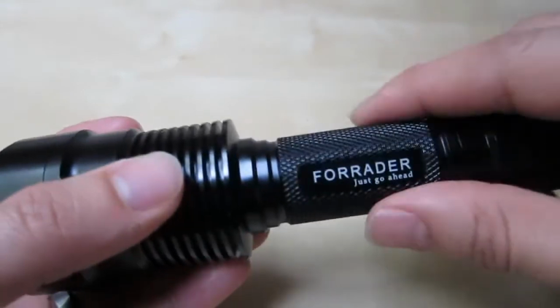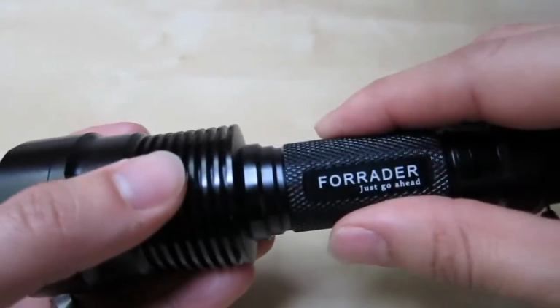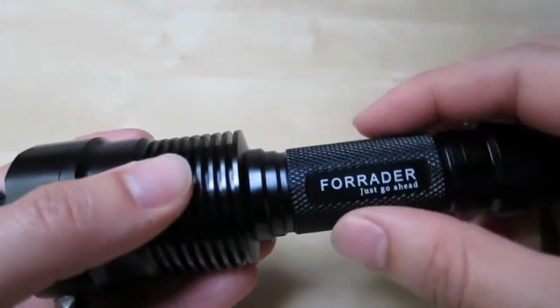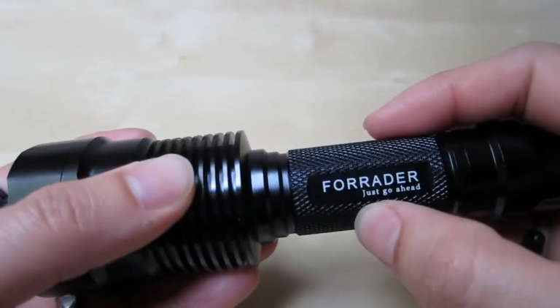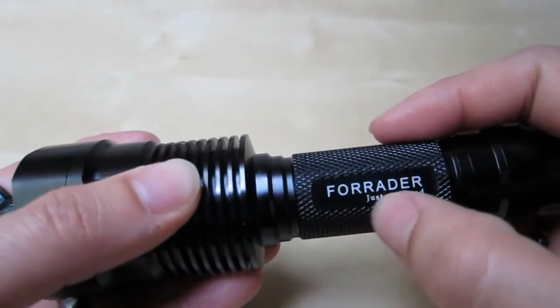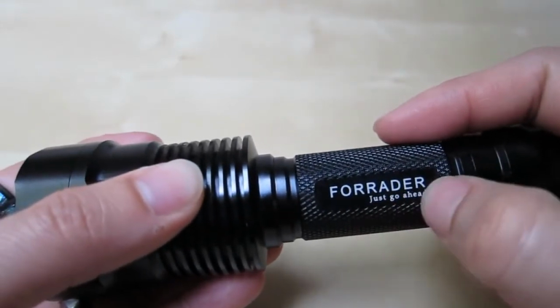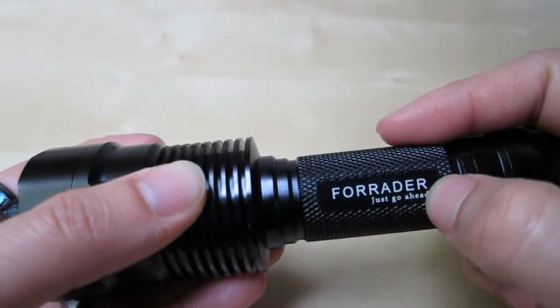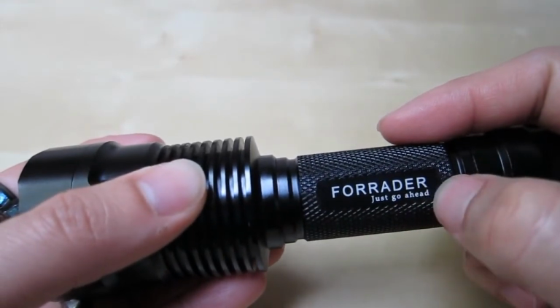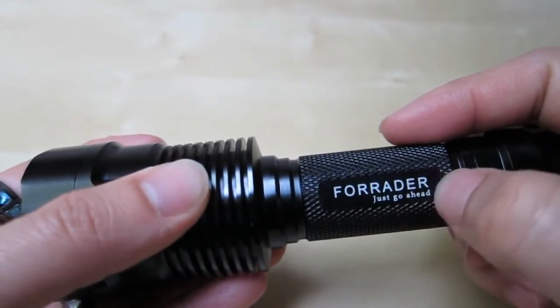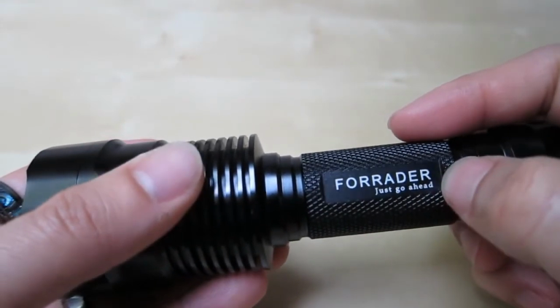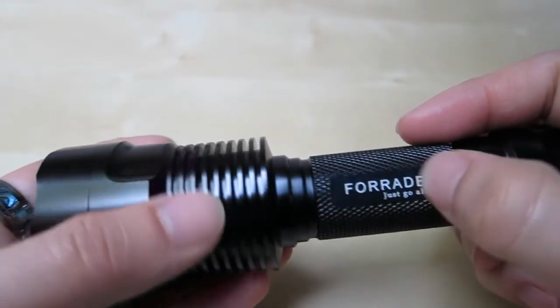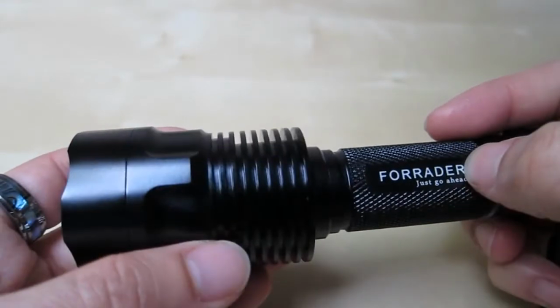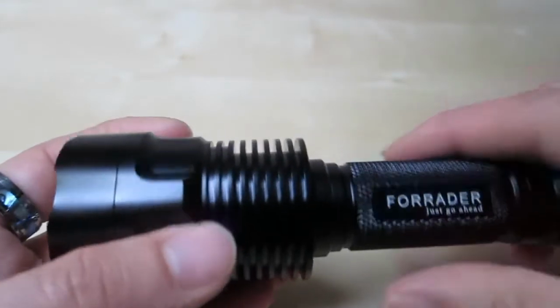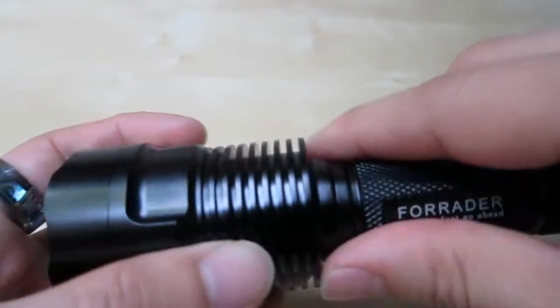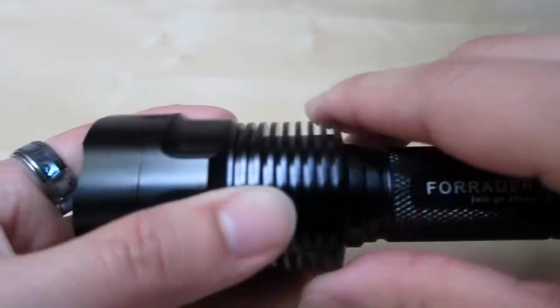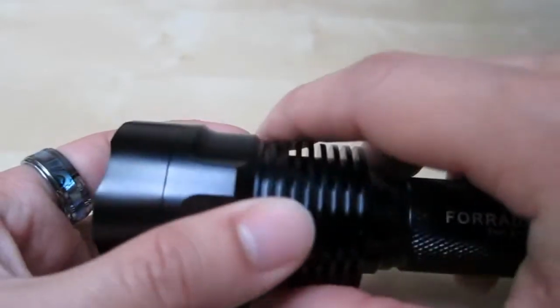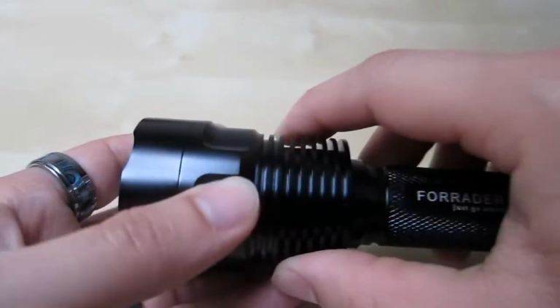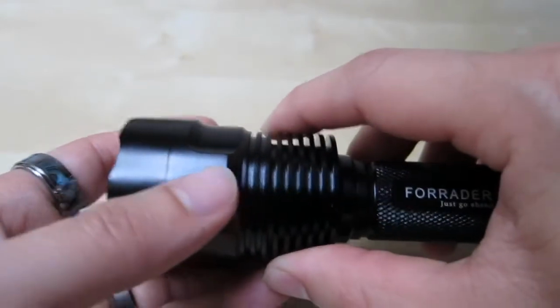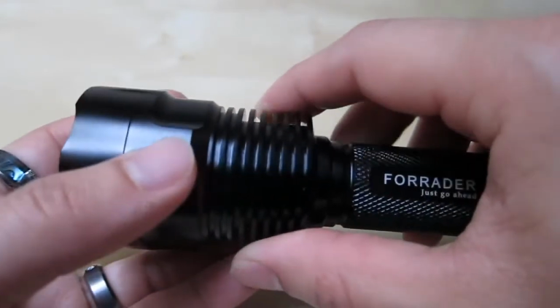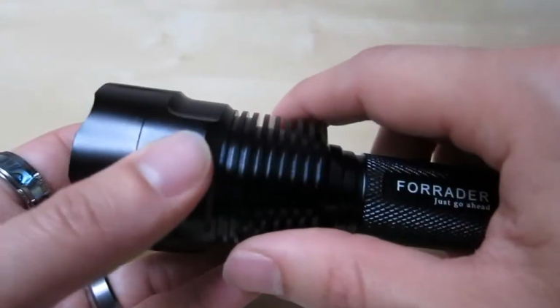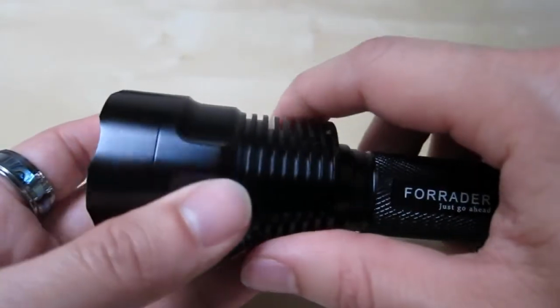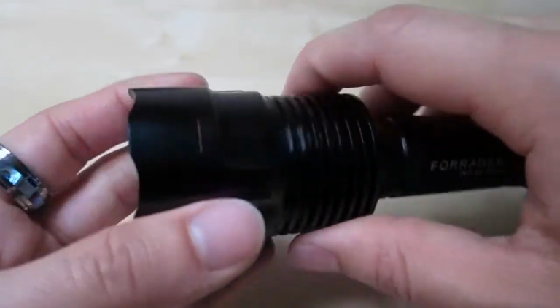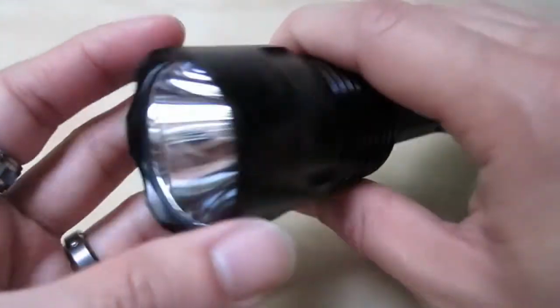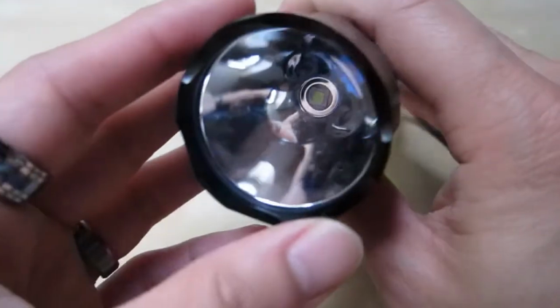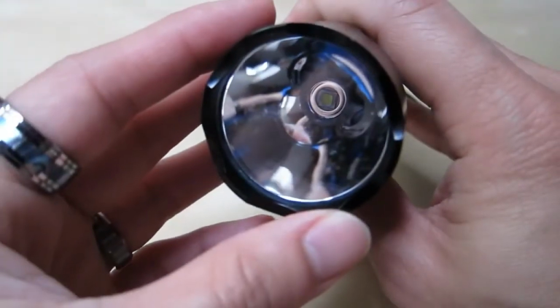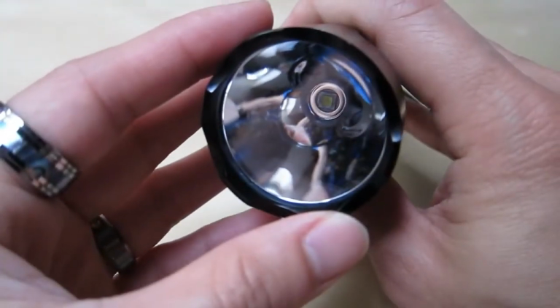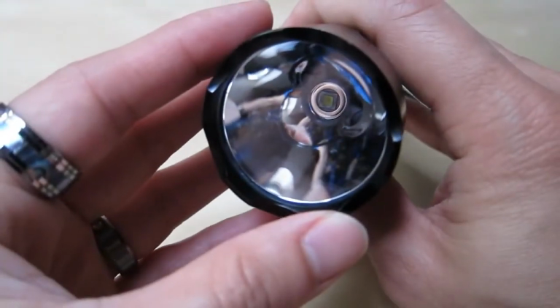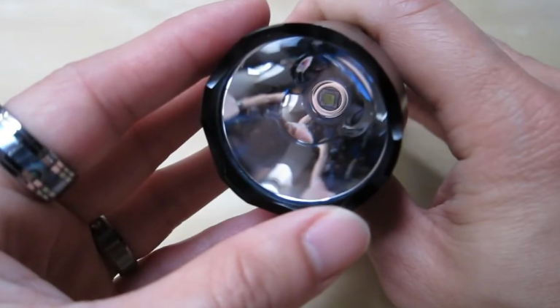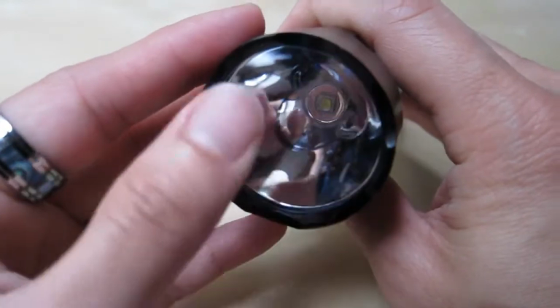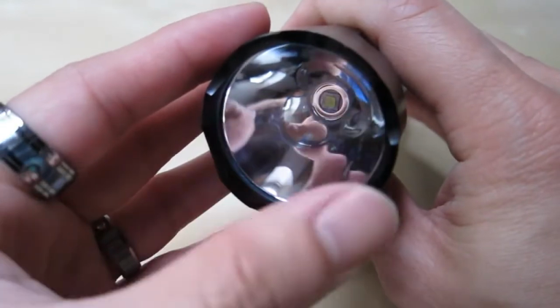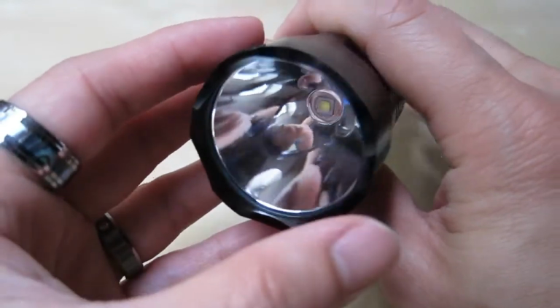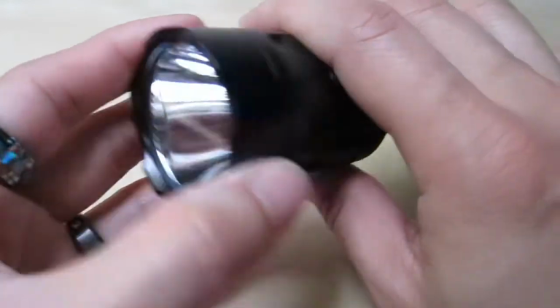It has a nice little handle. Here you have the heat sink to dissipate some of that LED heat. And up top here you have the LED itself — one small LED and it's very bright.